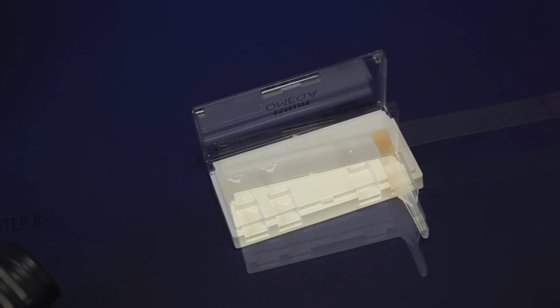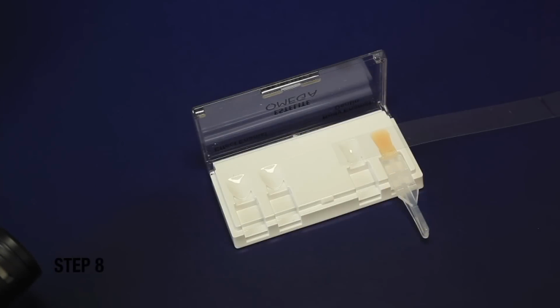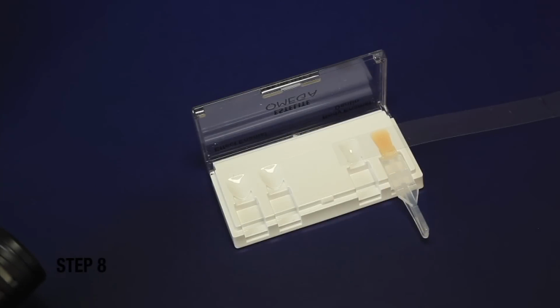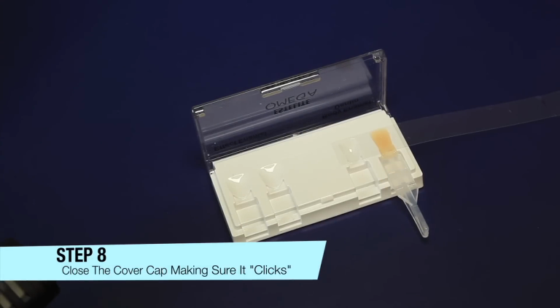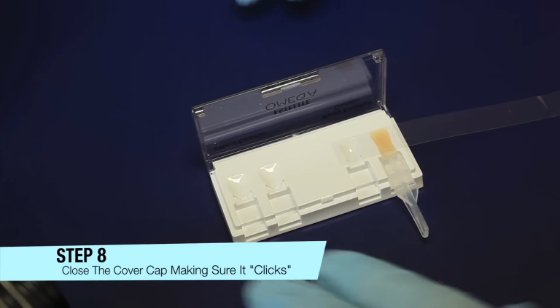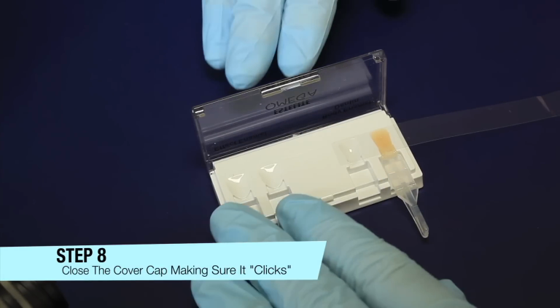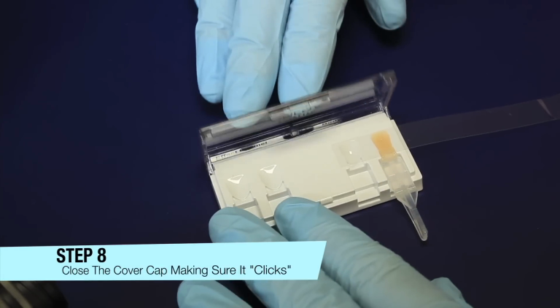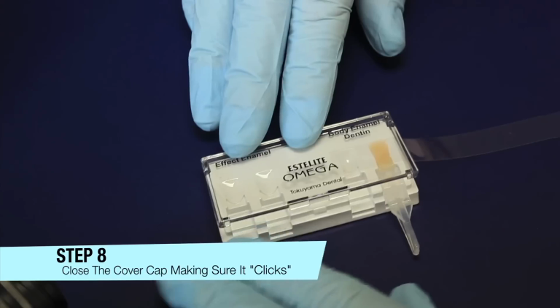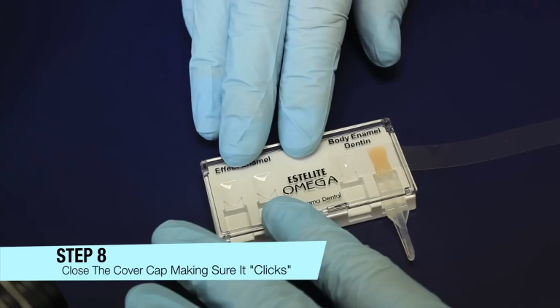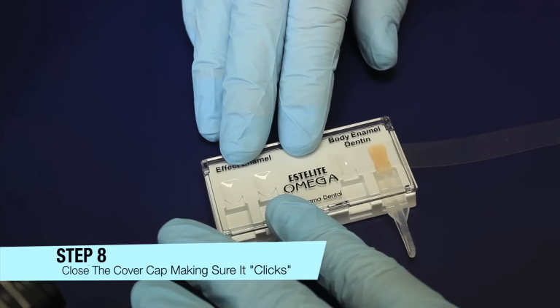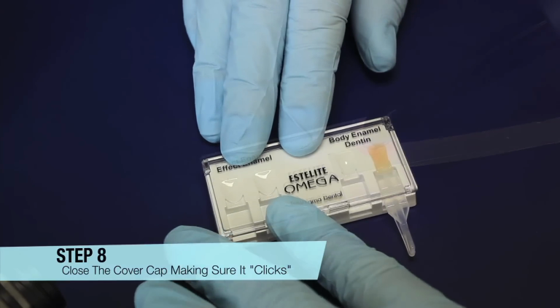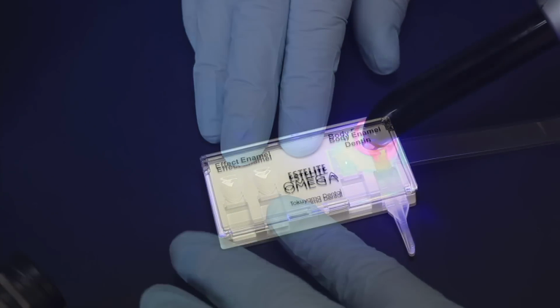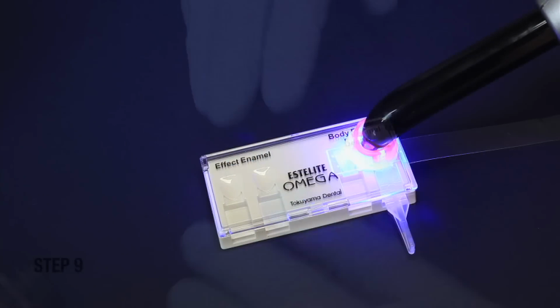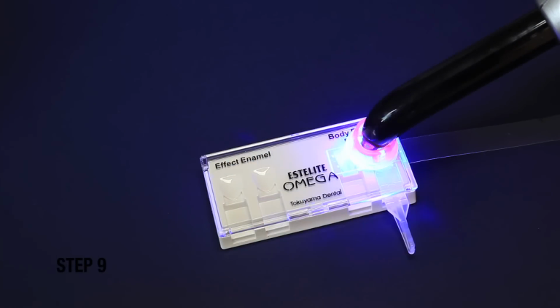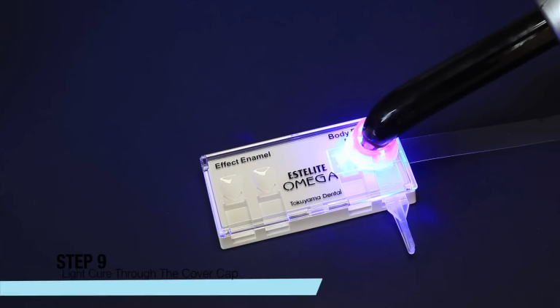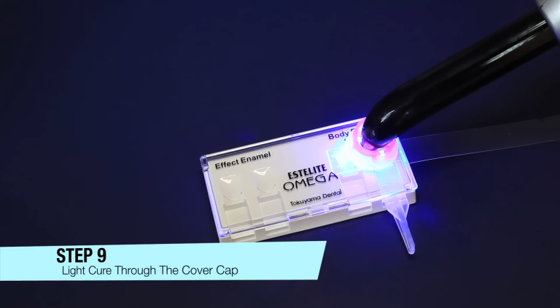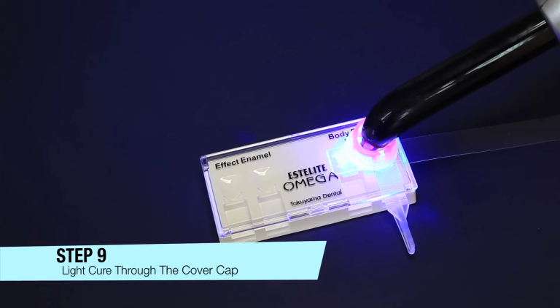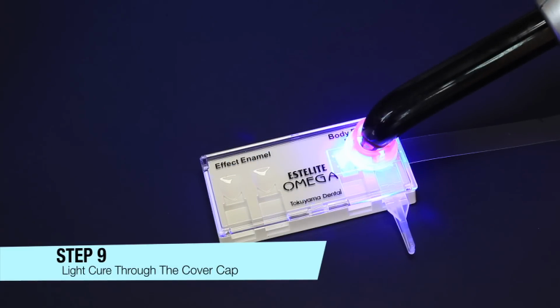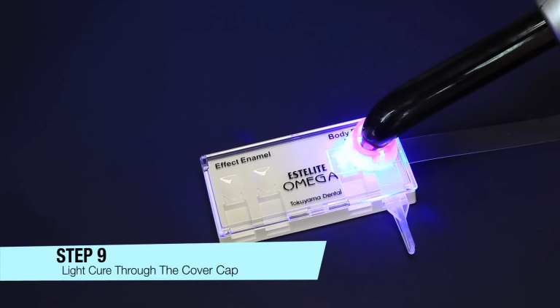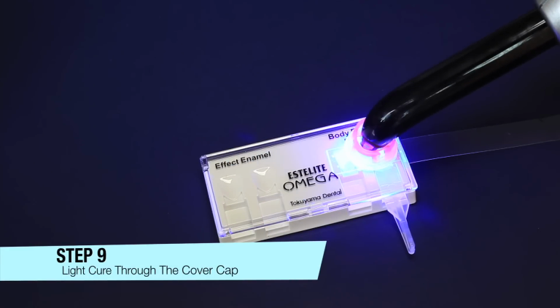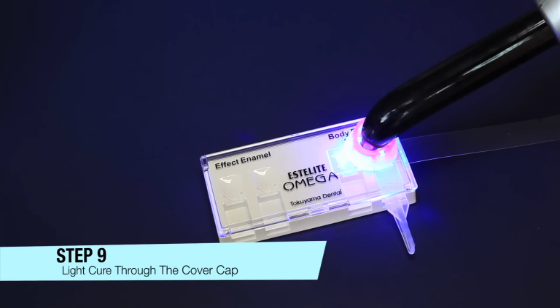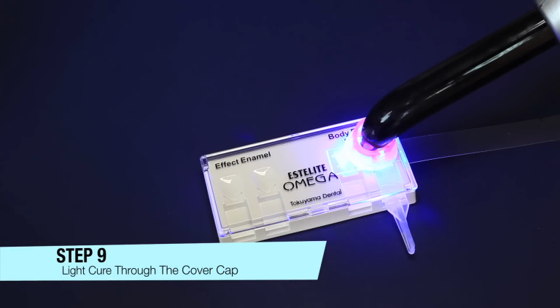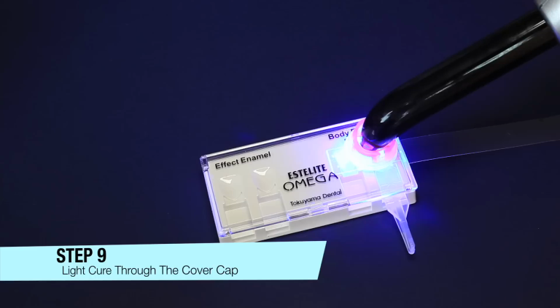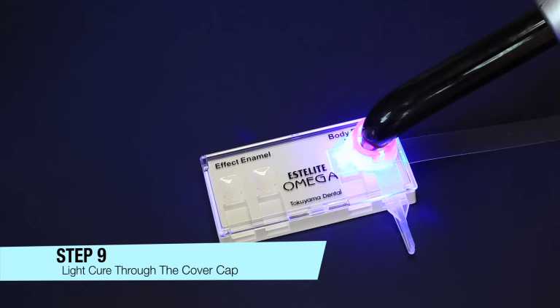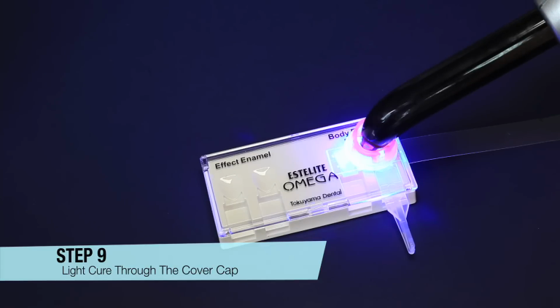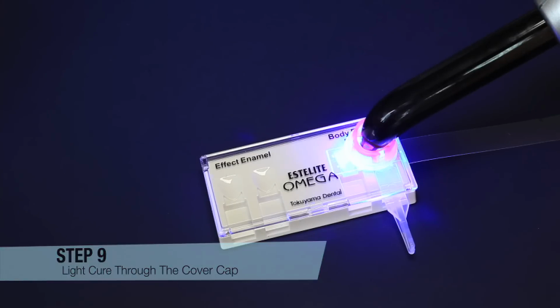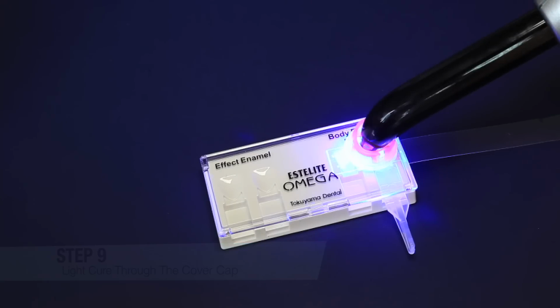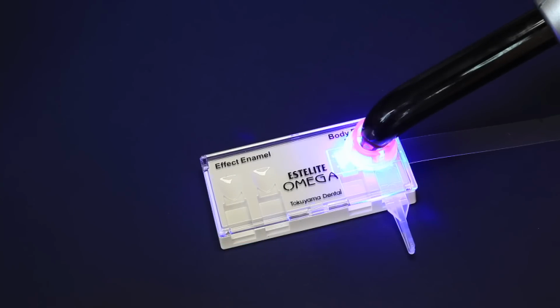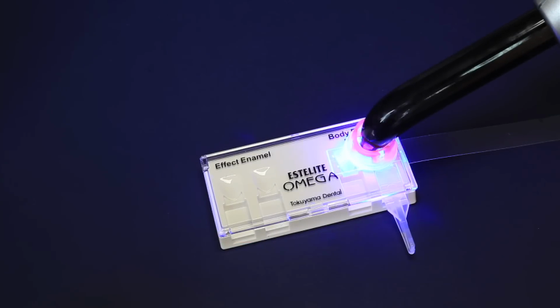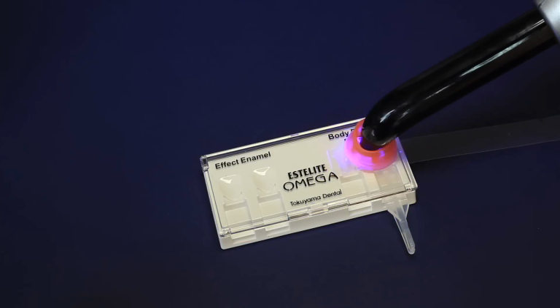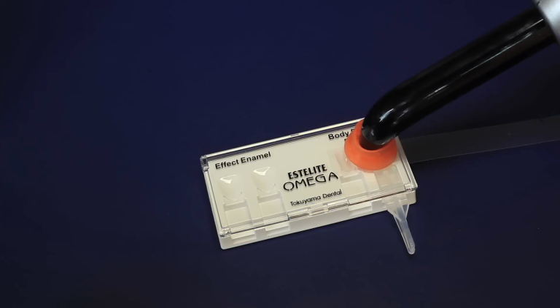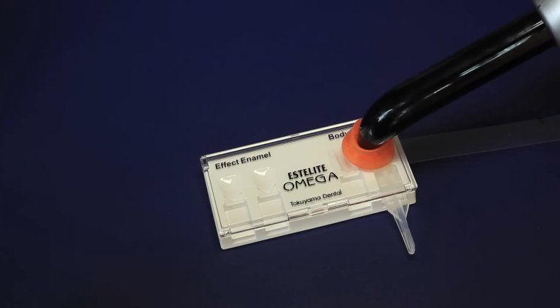Step 8: Close the cover cap and press down until it clicks. Step 9: Light cure through the cover cap for the length of time indicated in the composite manufacturer's instructions. Do not under cure.